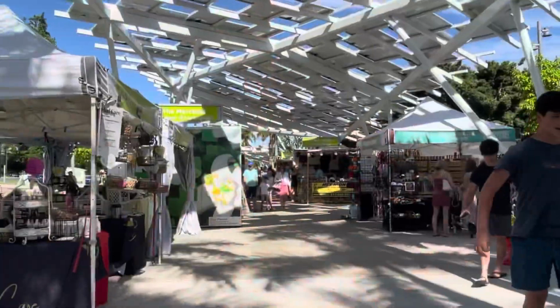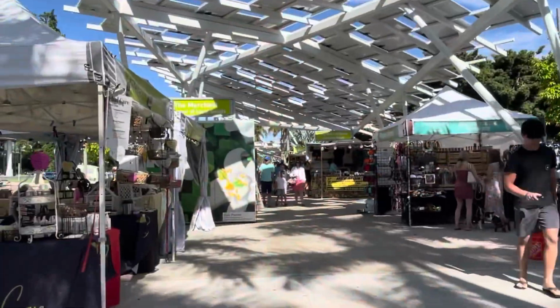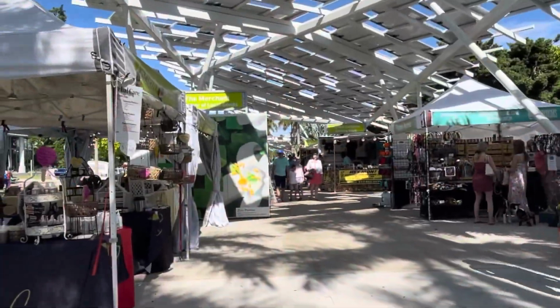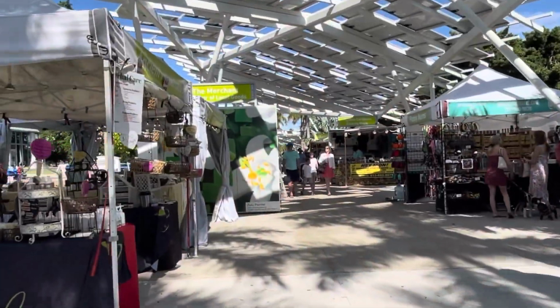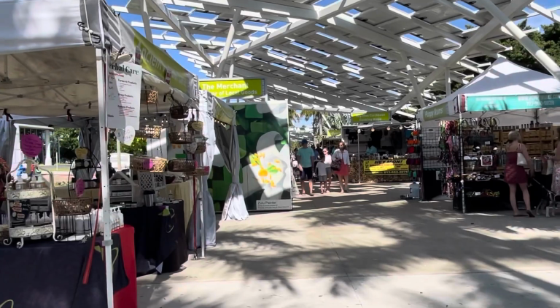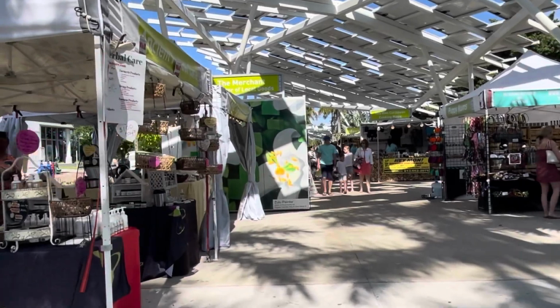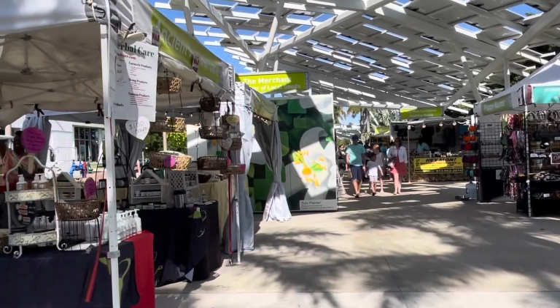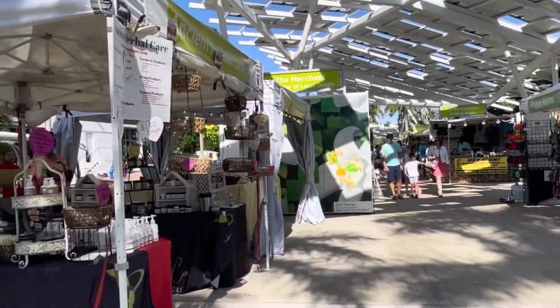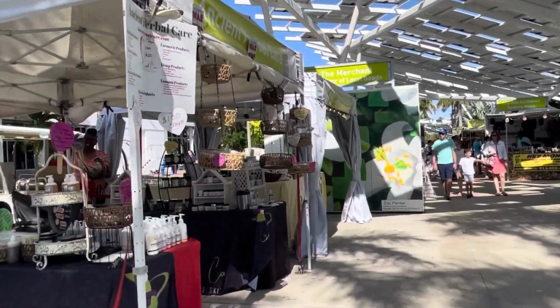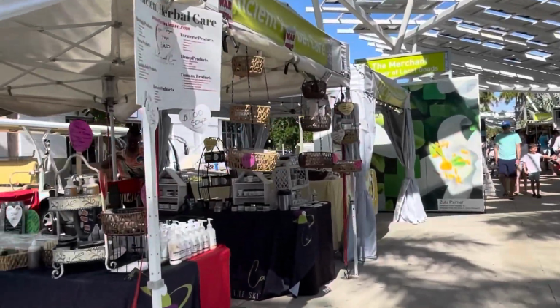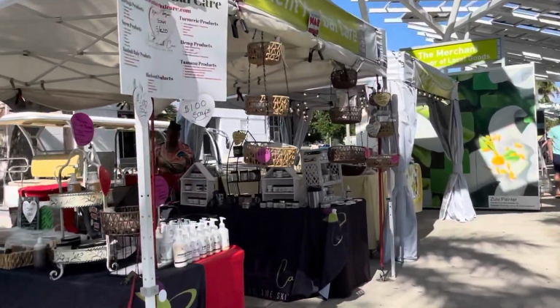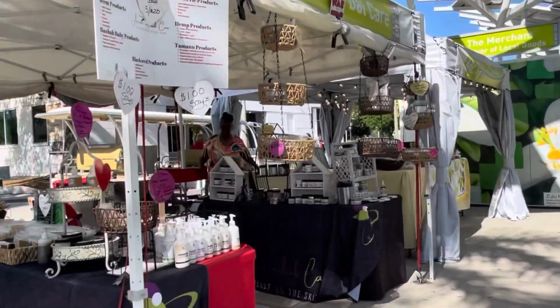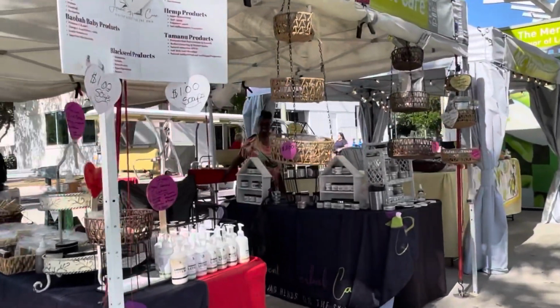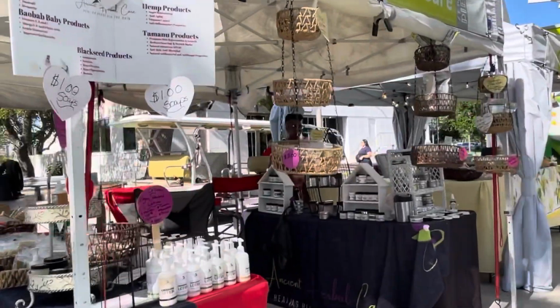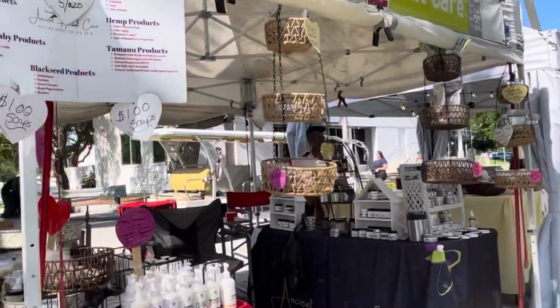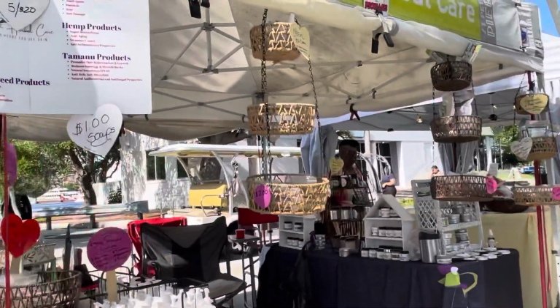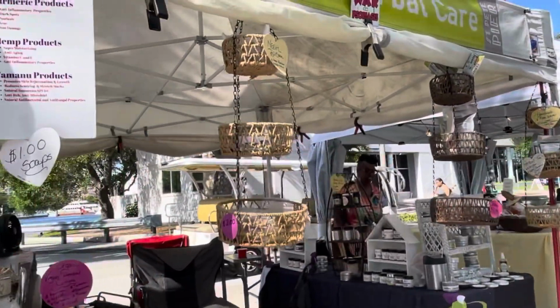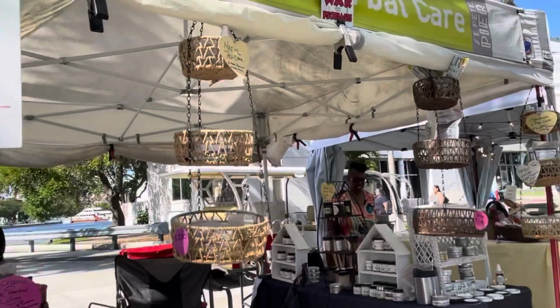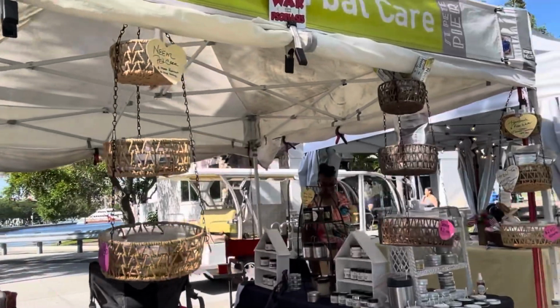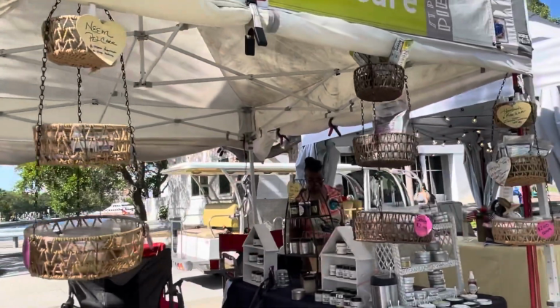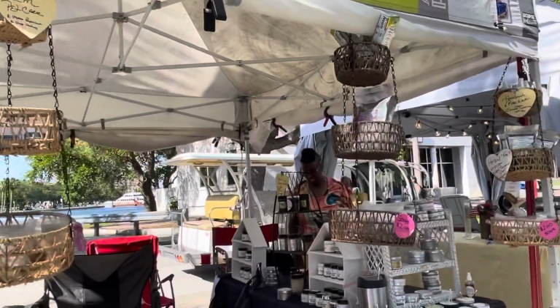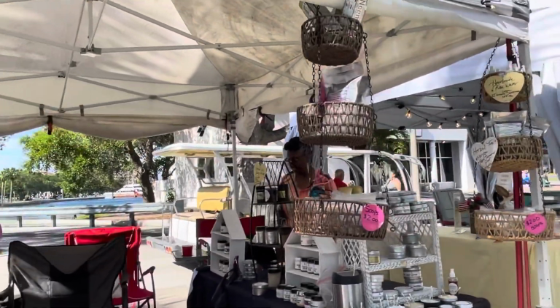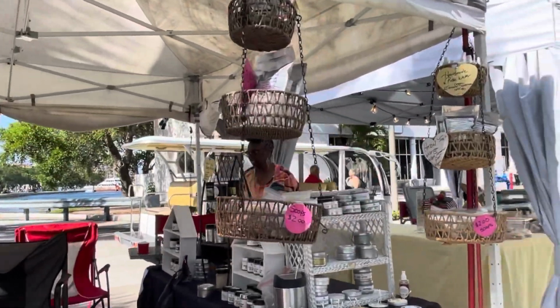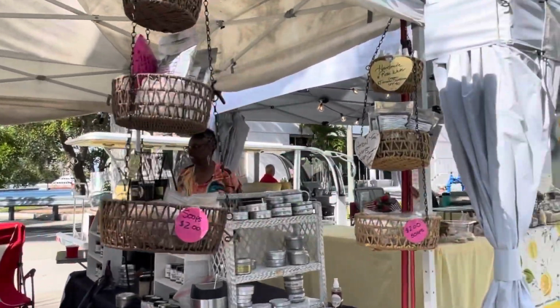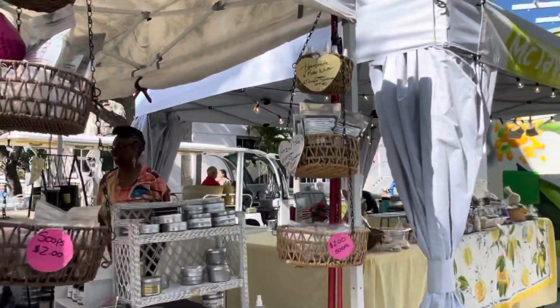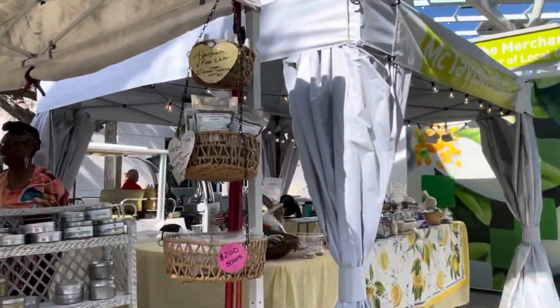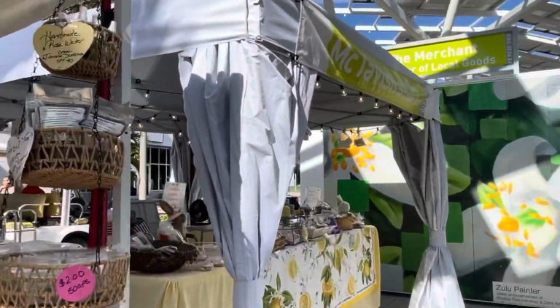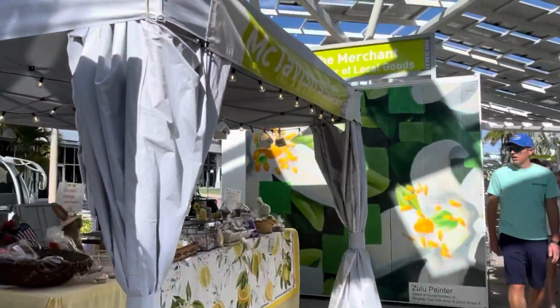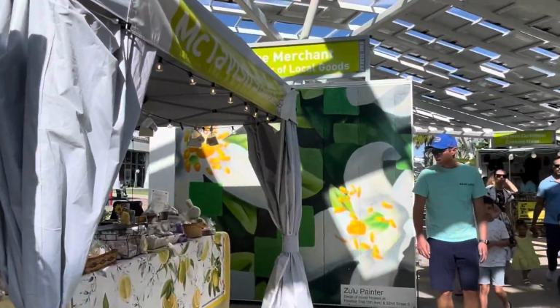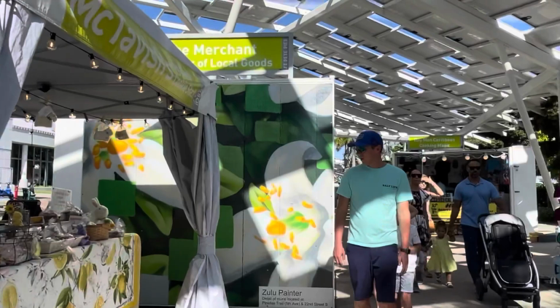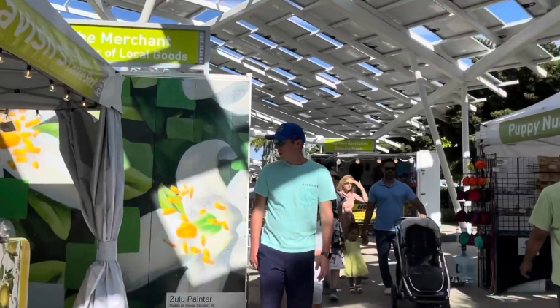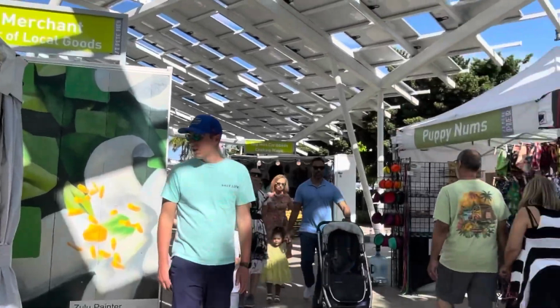This is the marketplace. They only open Friday, Saturday, and Sunday from 10am to 6pm. Each vendor is selling different stuff, mostly handmade — very unique and interesting.